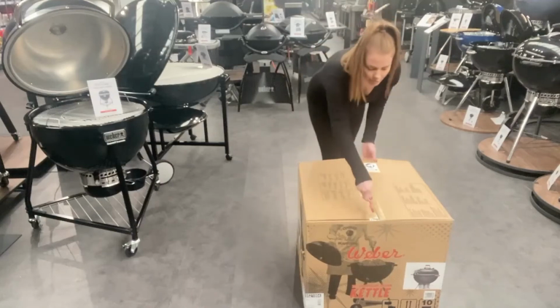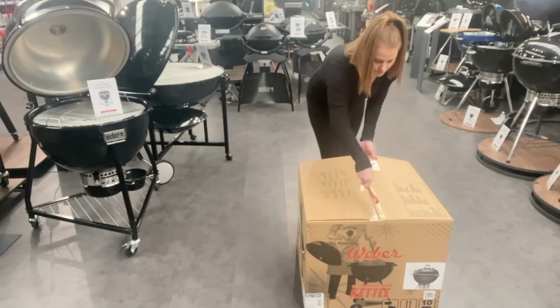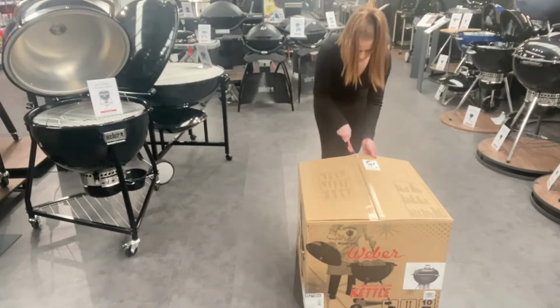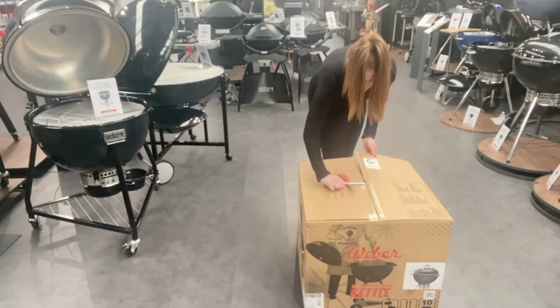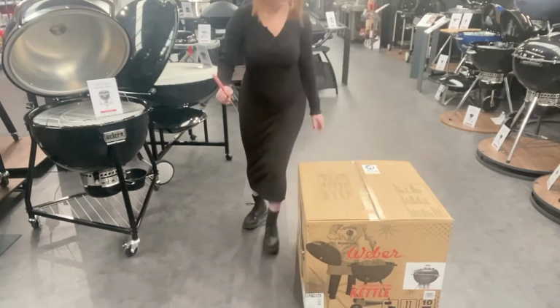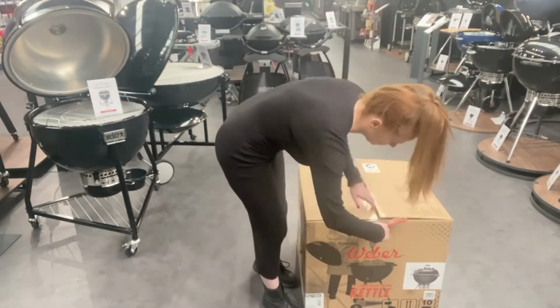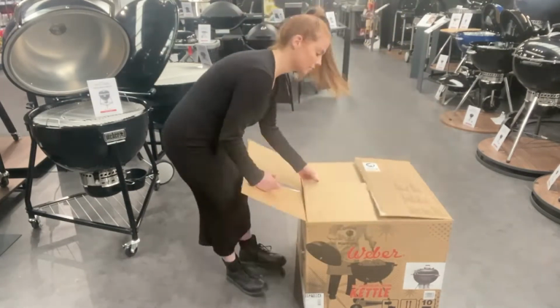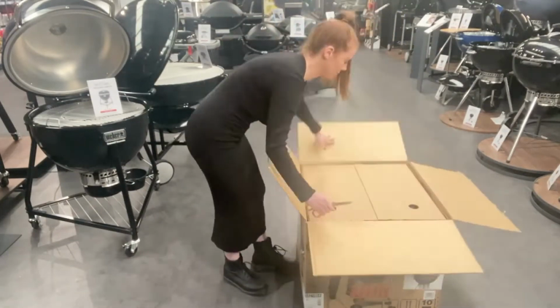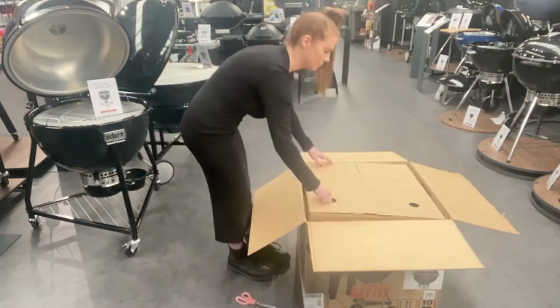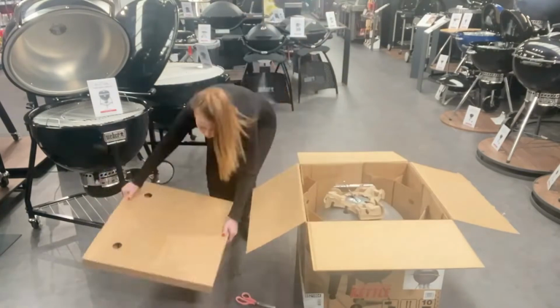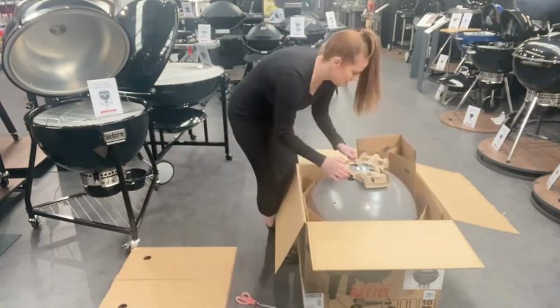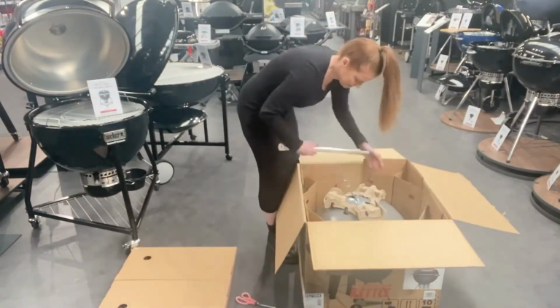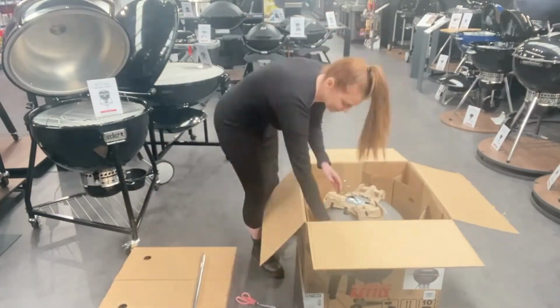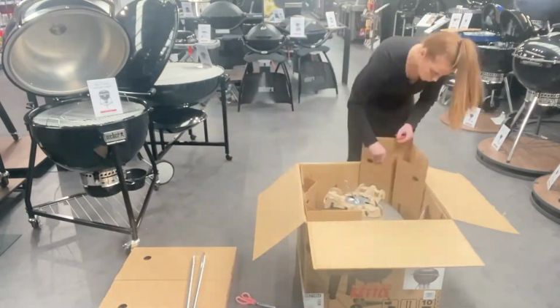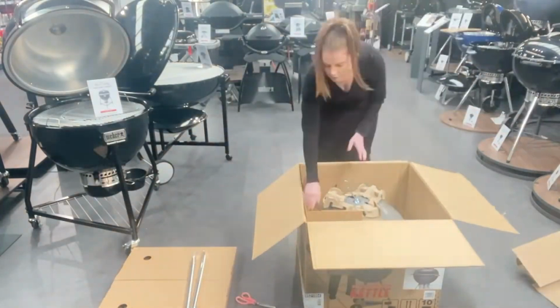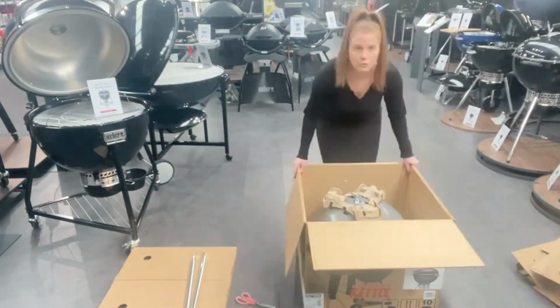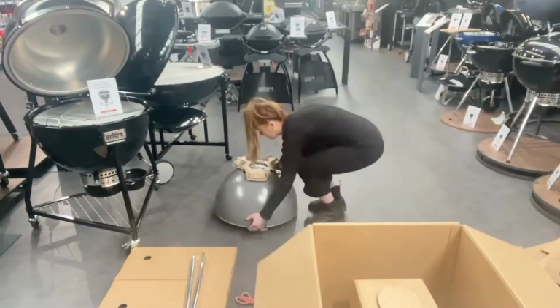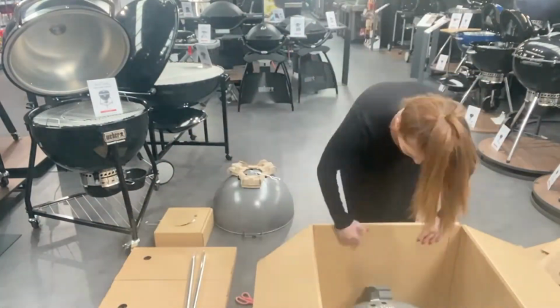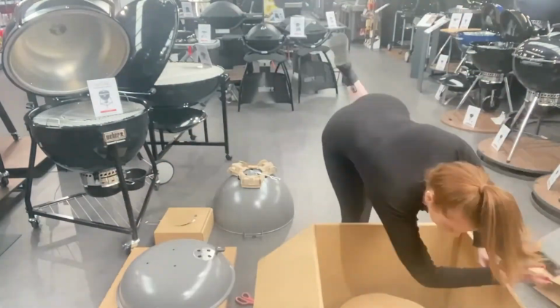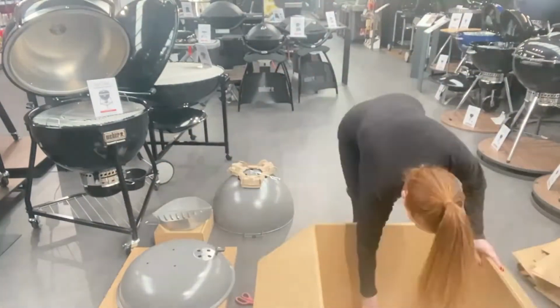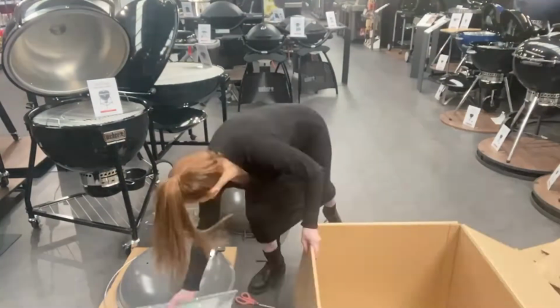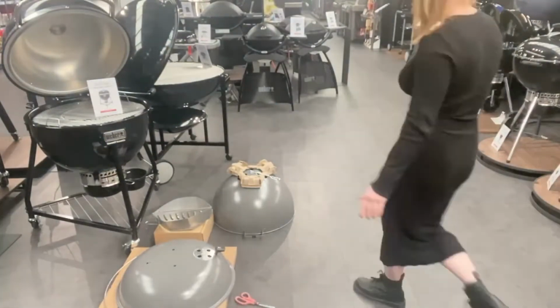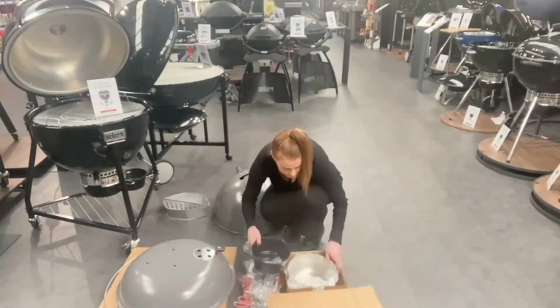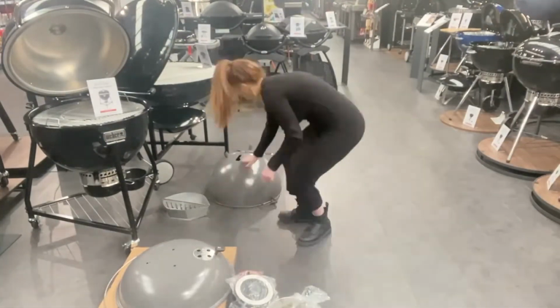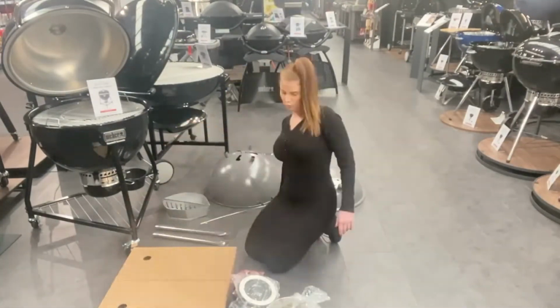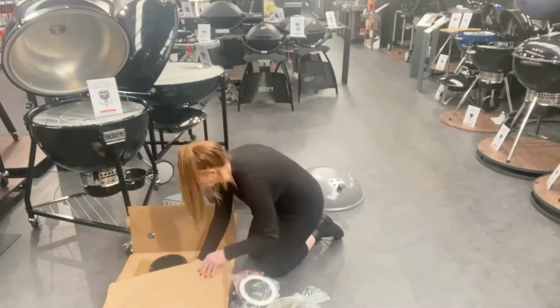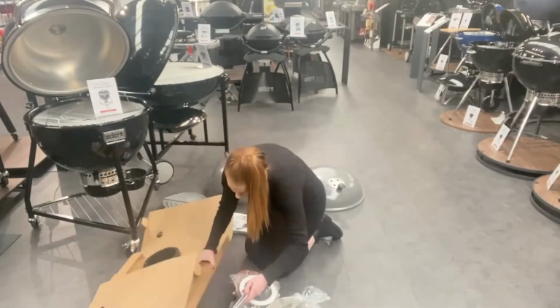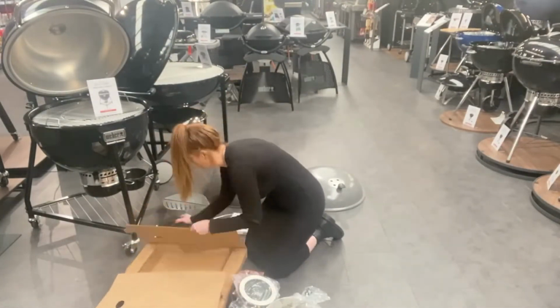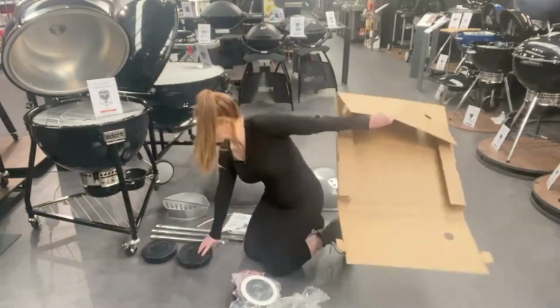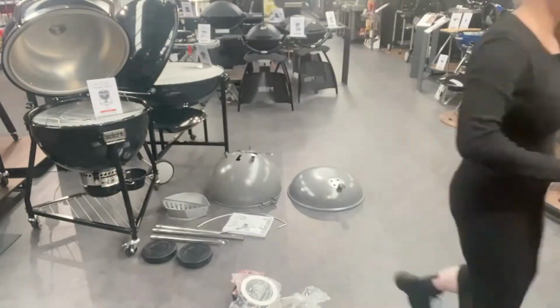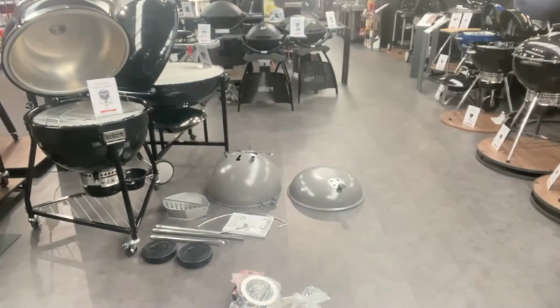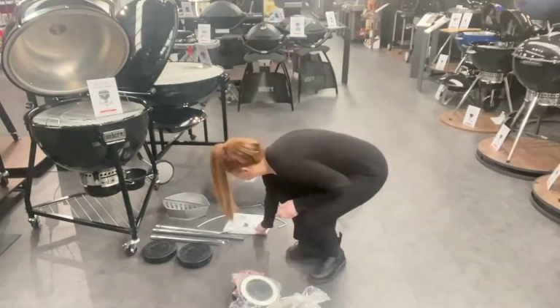Hello and welcome to Assemble with Sarah. Today we are assembling the 70th edition Weber kettle, so I am just unboxing it, taking everything out of the box, getting rid of all the packaging so I can see what I'm working with.